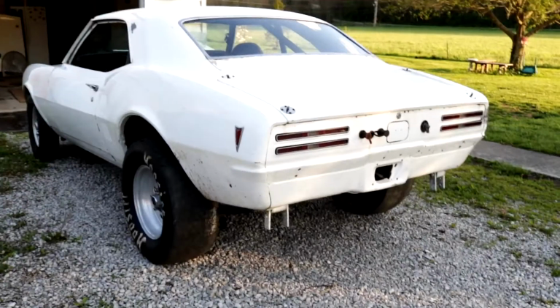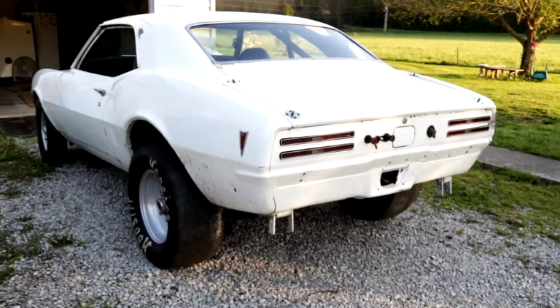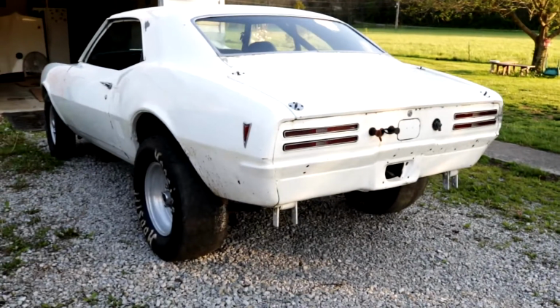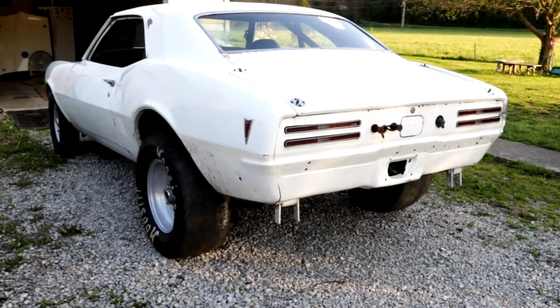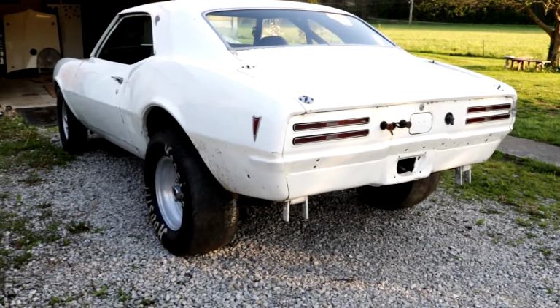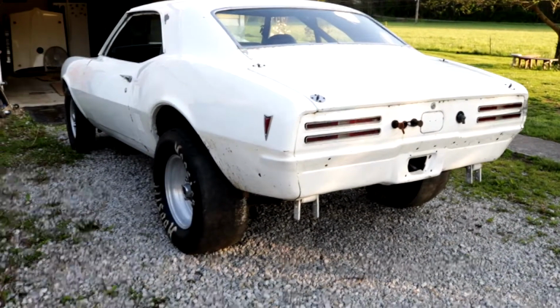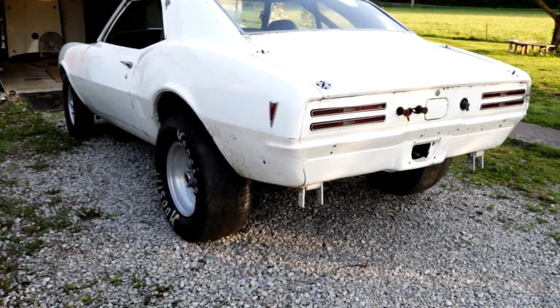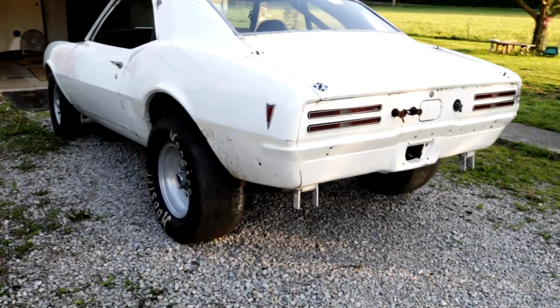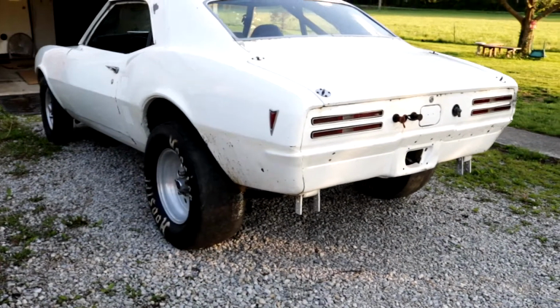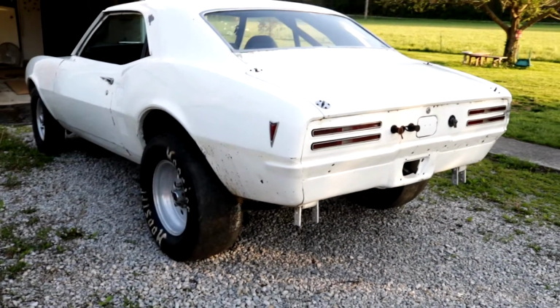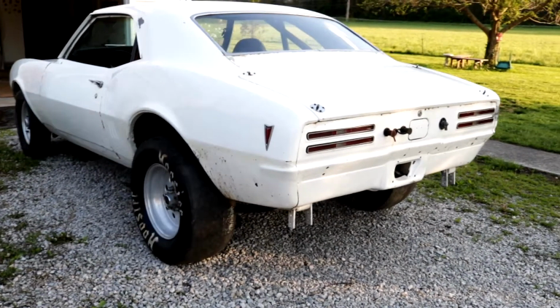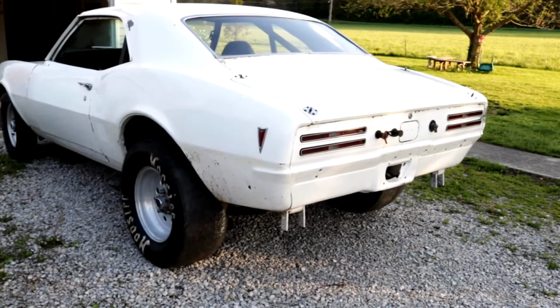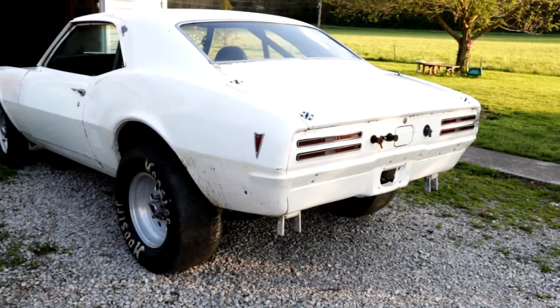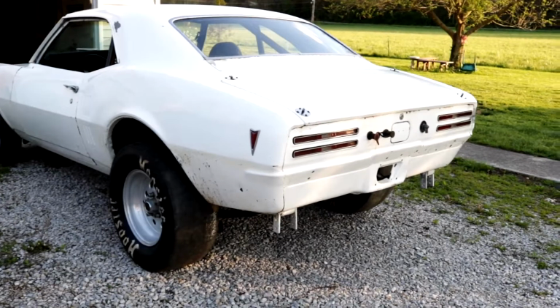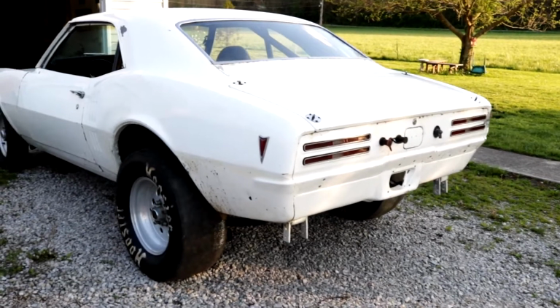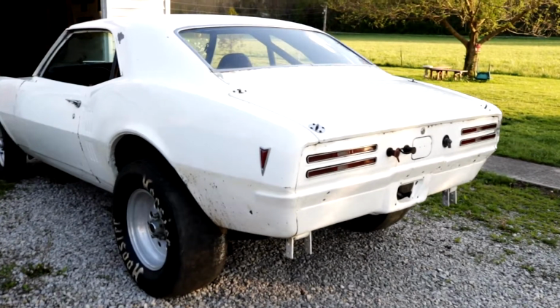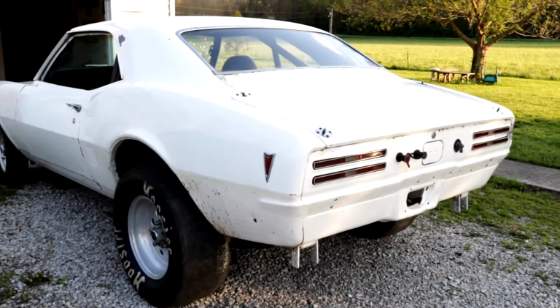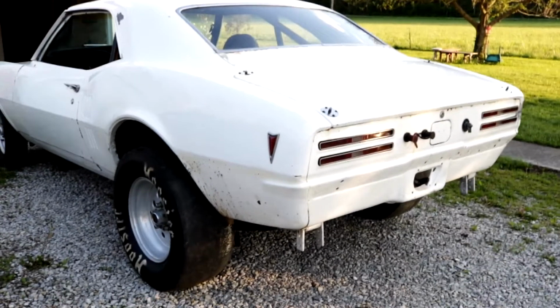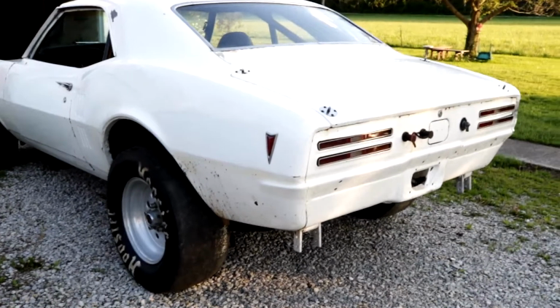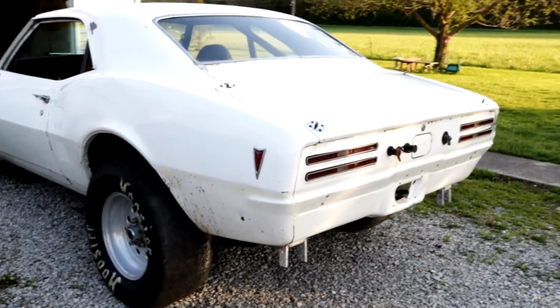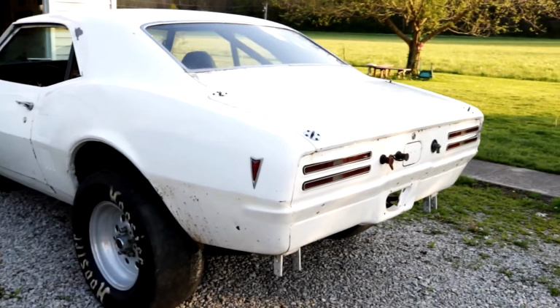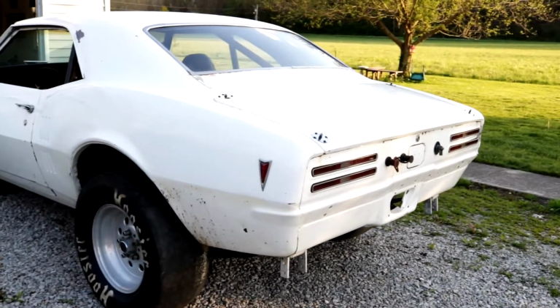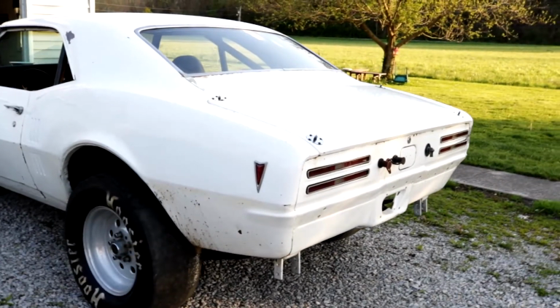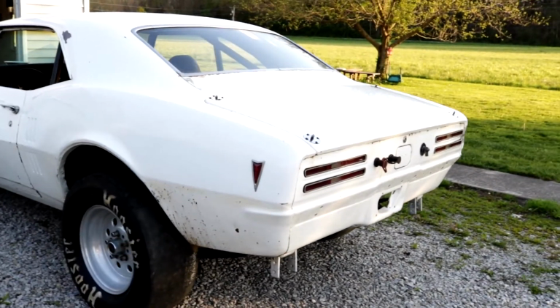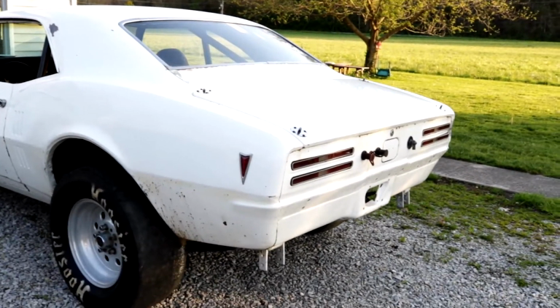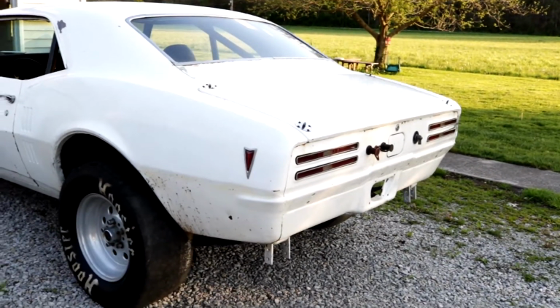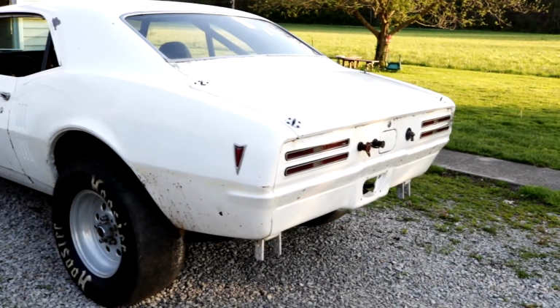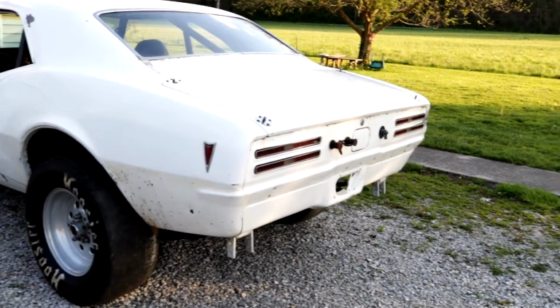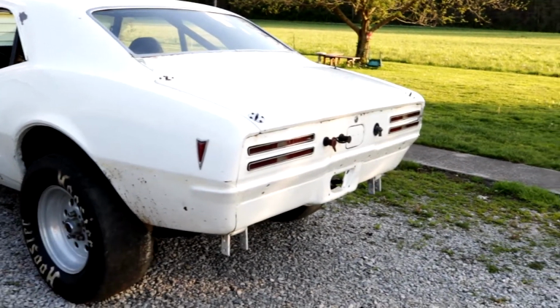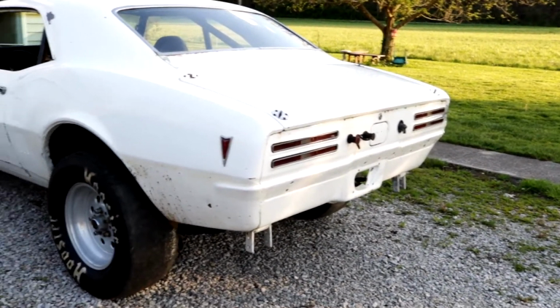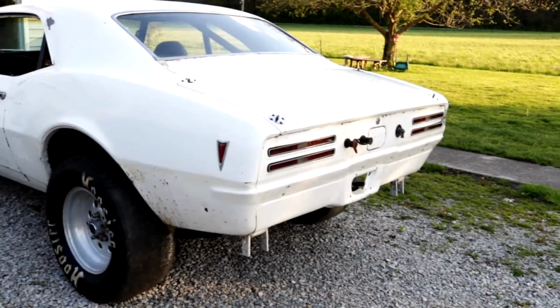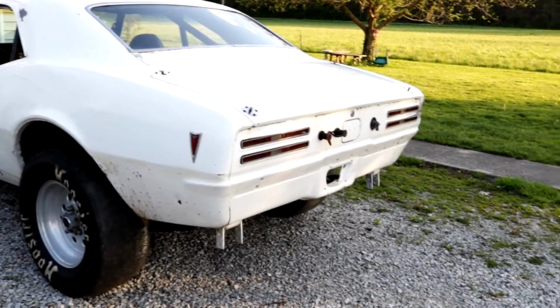What is up guys, I got the car out today — second time it's been out this year — seem to do pretty good.